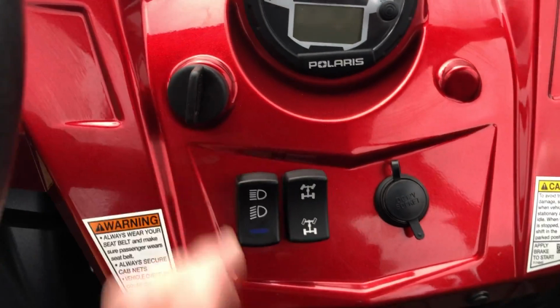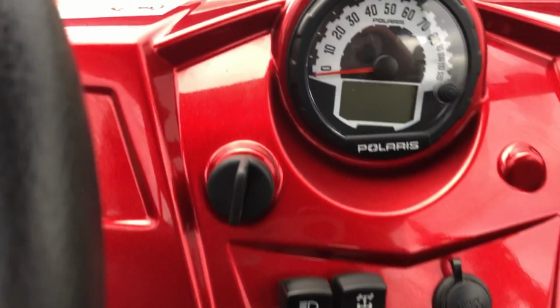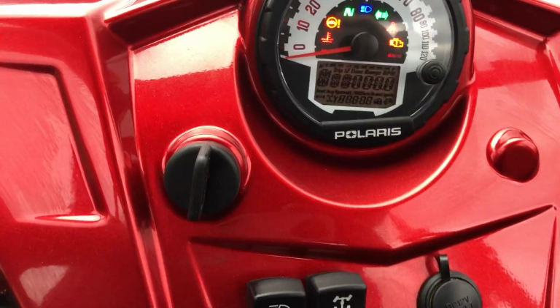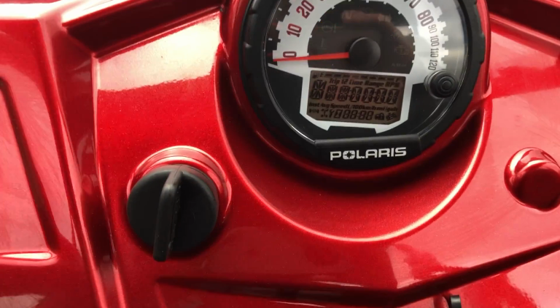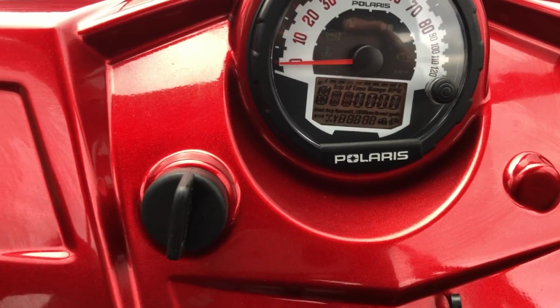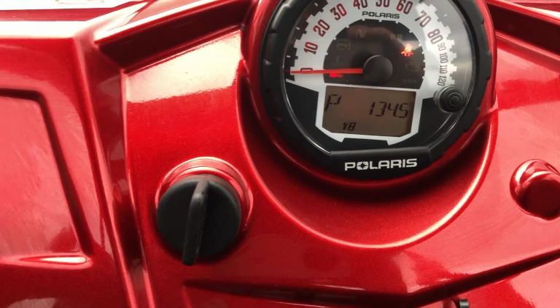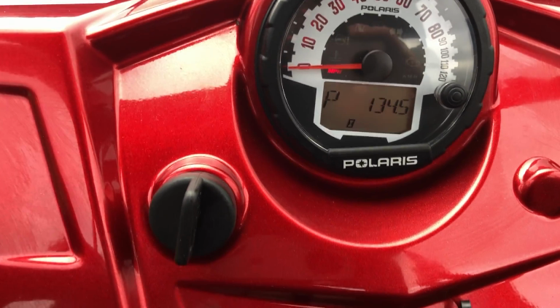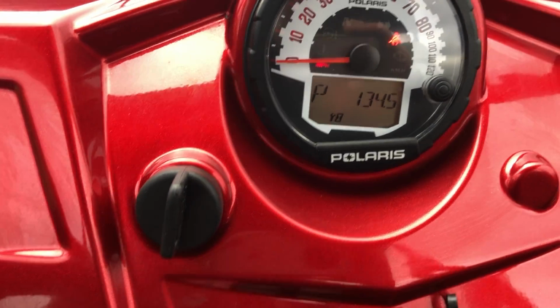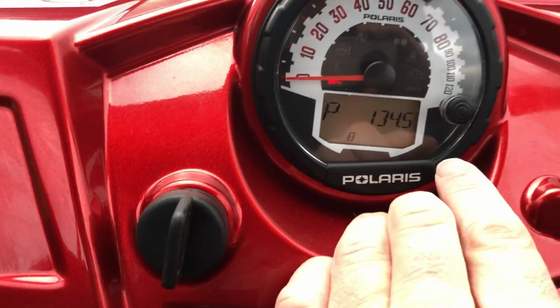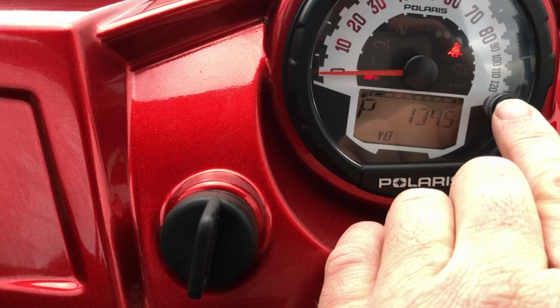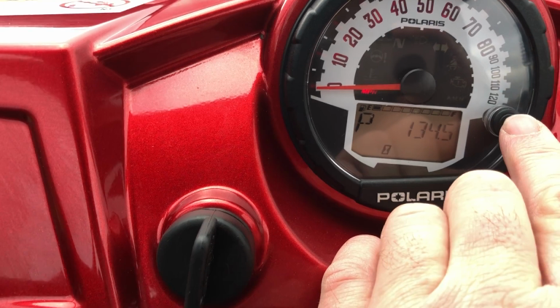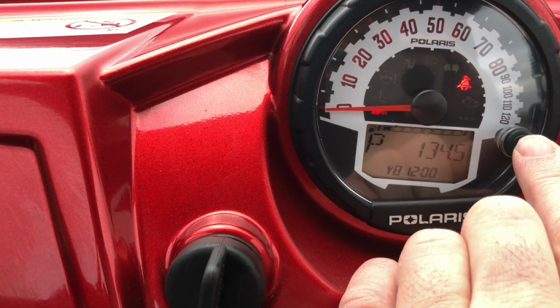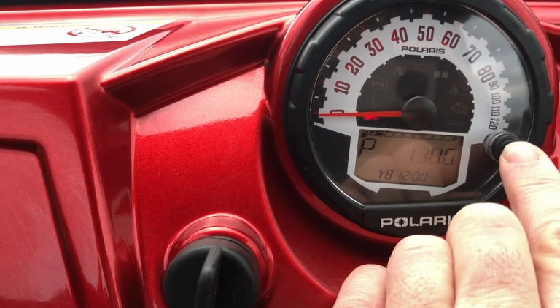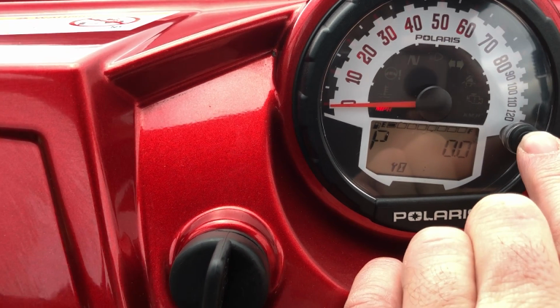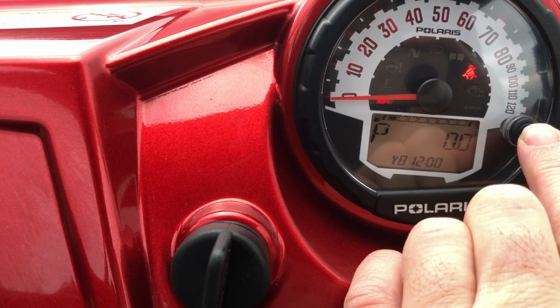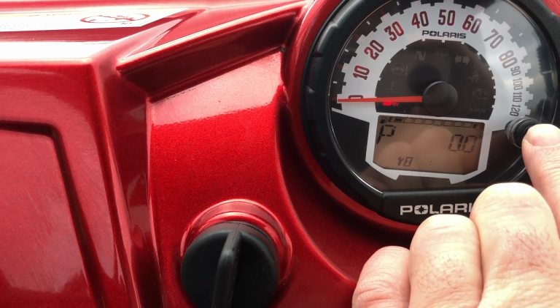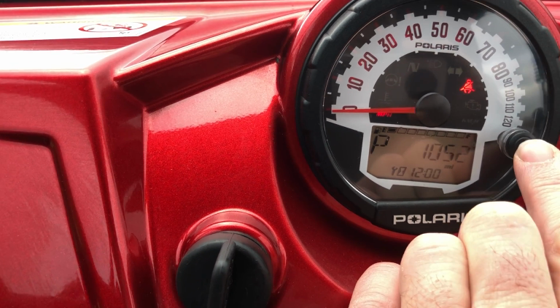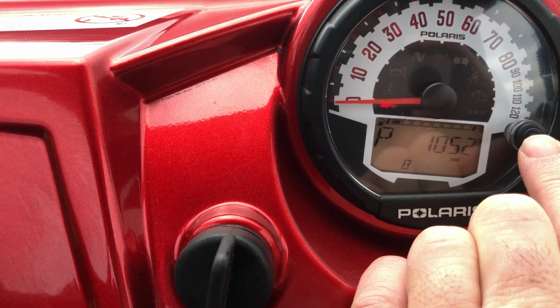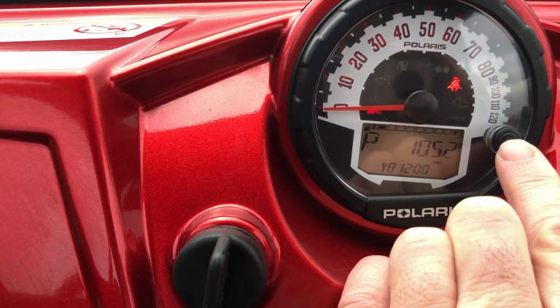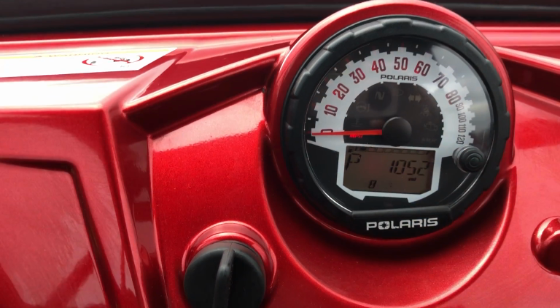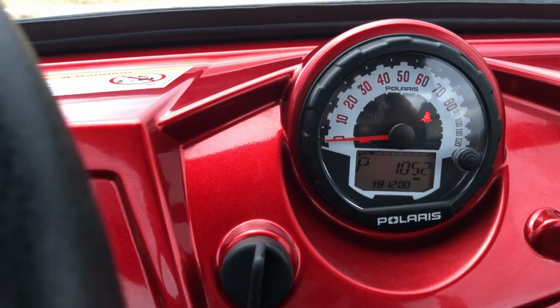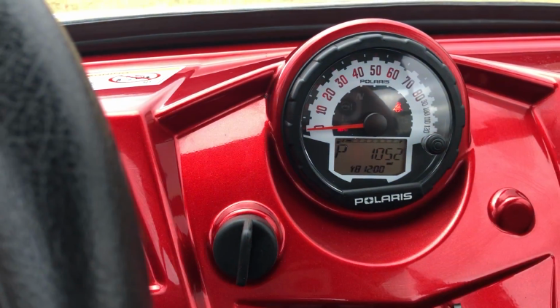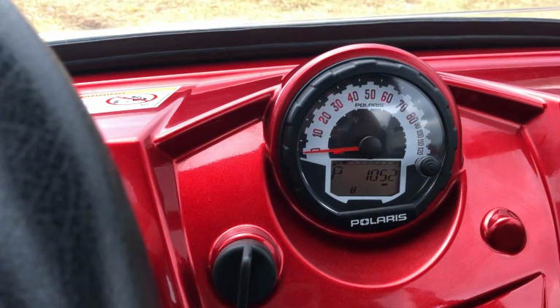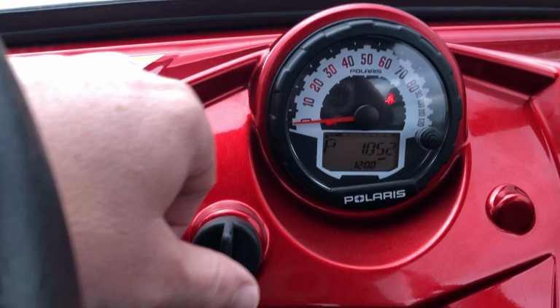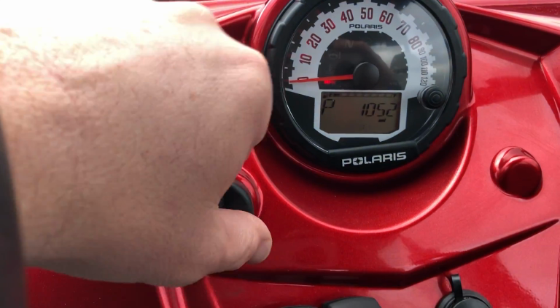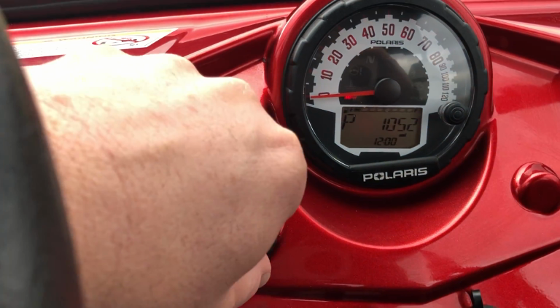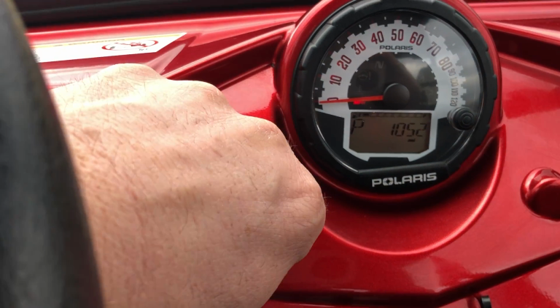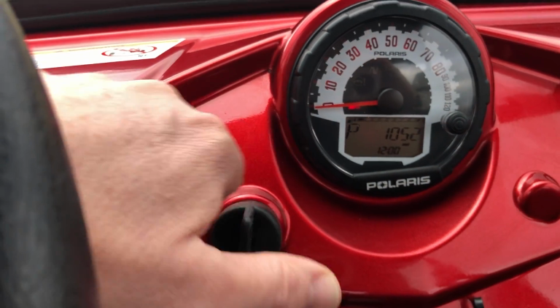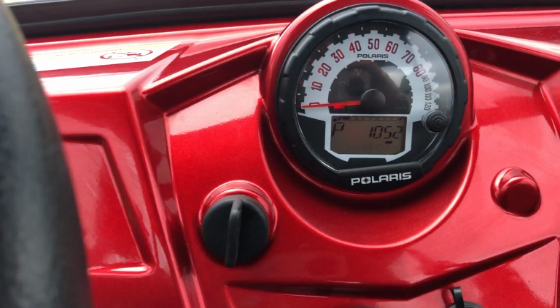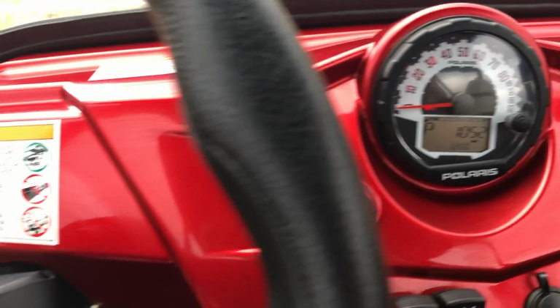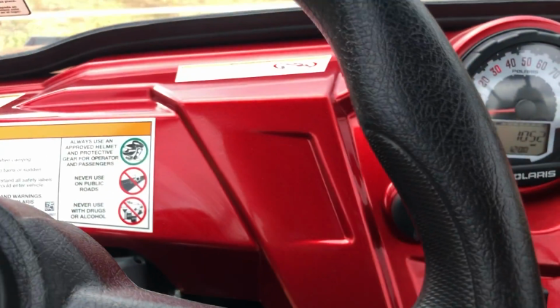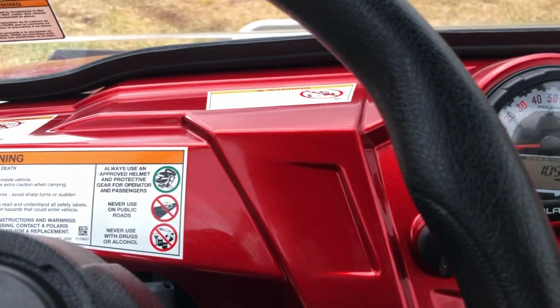The machine has a total of one thousand and fifty-two miles on it and one hundred and thirty-four and a half hours. The trip meters have never even been reset. It starts right up.